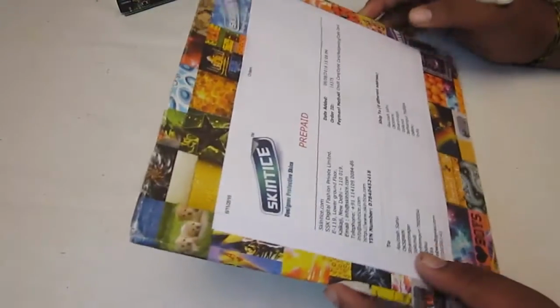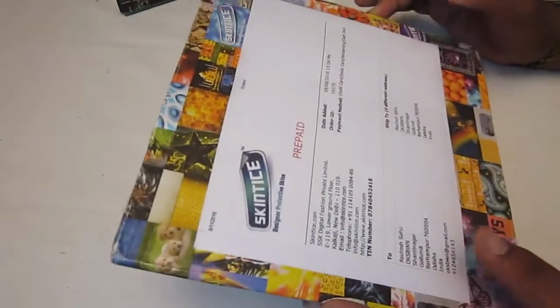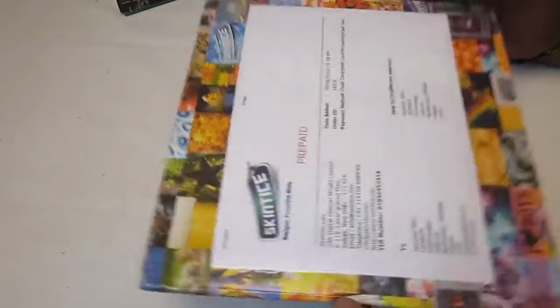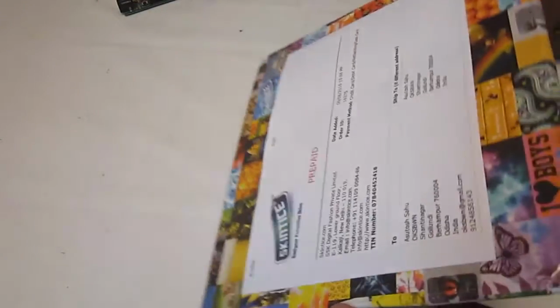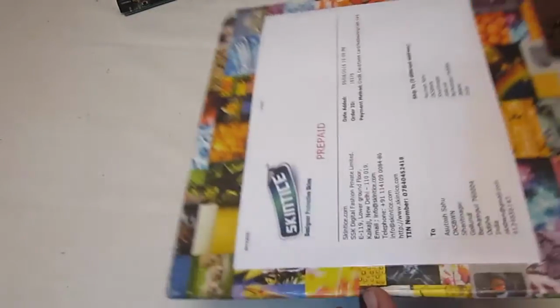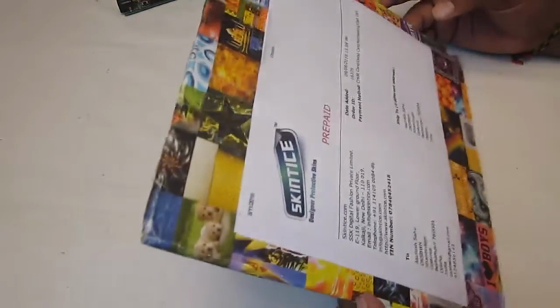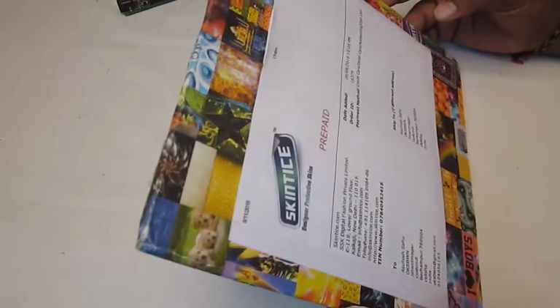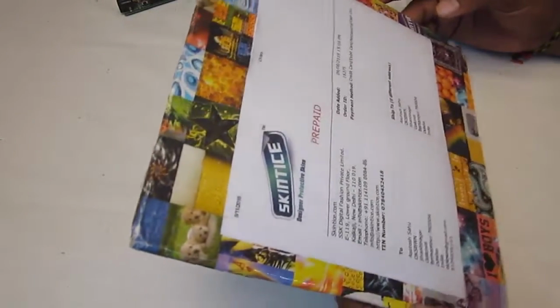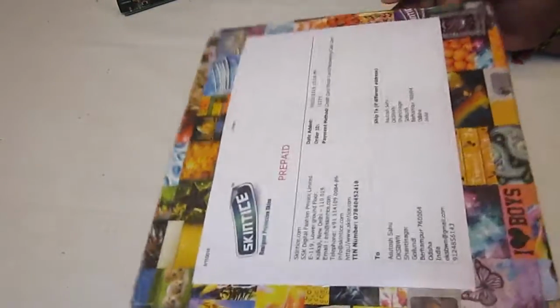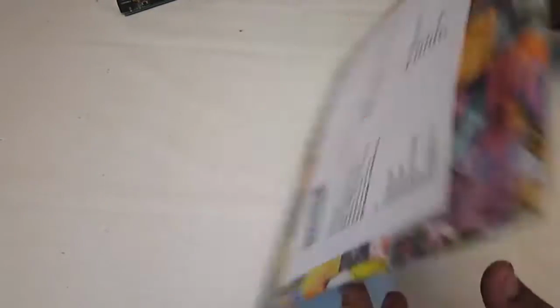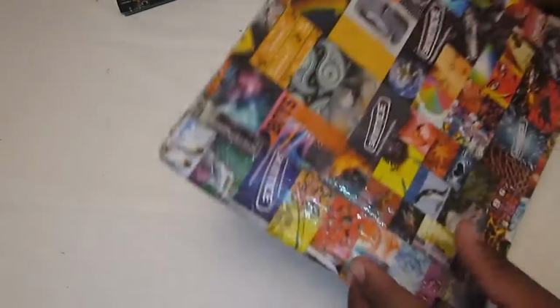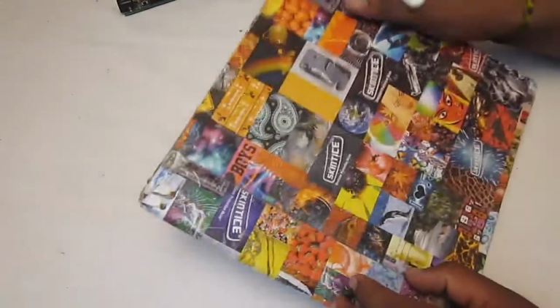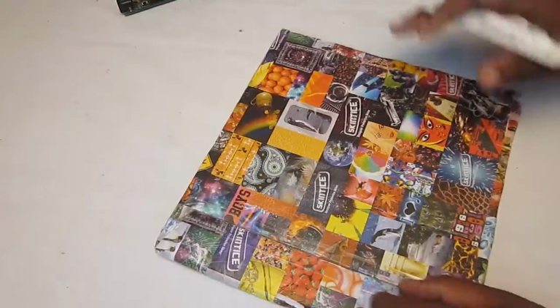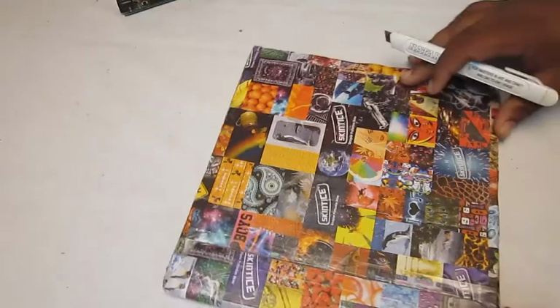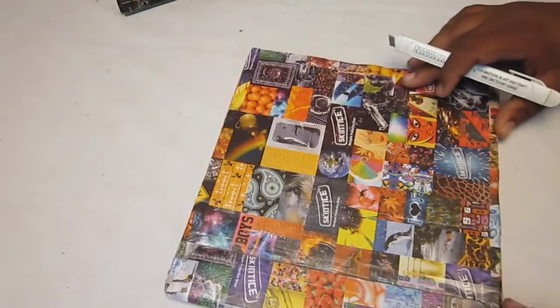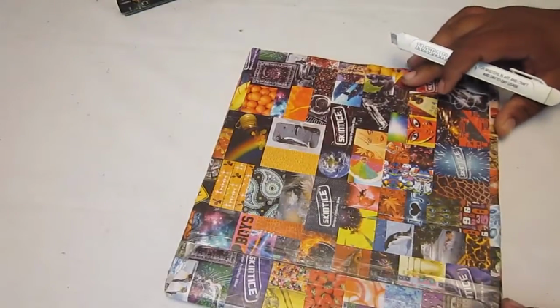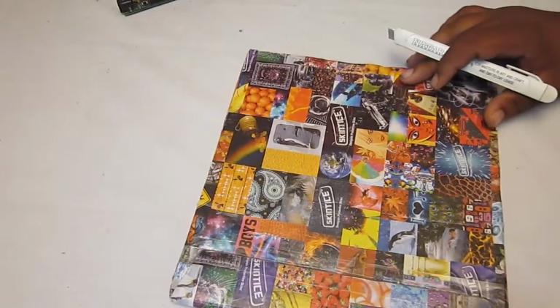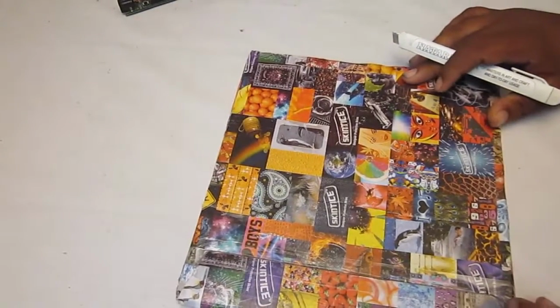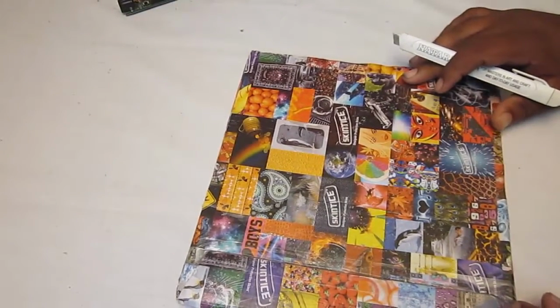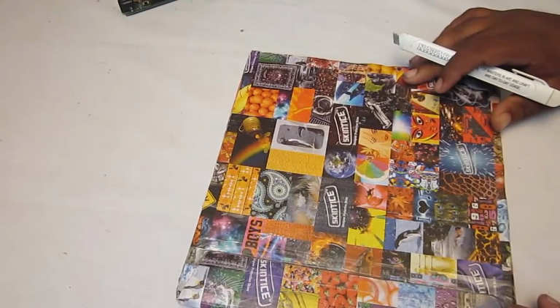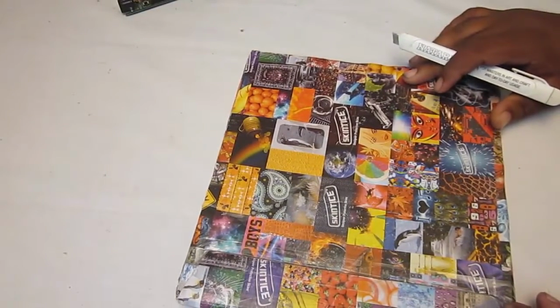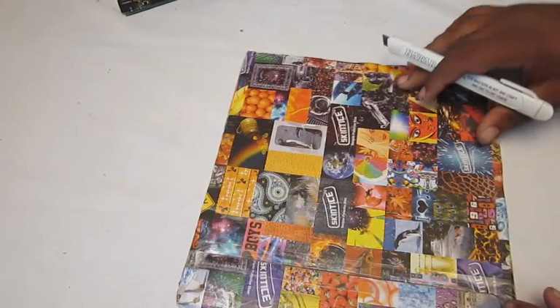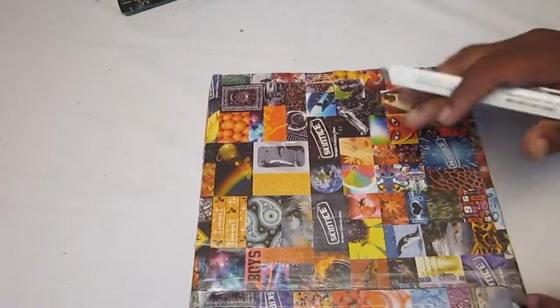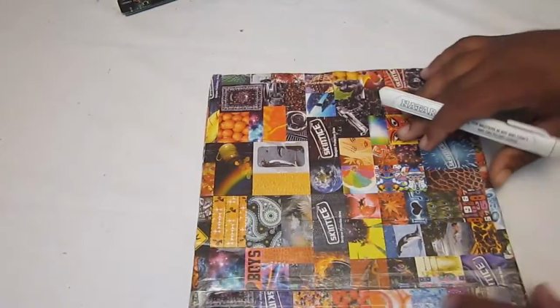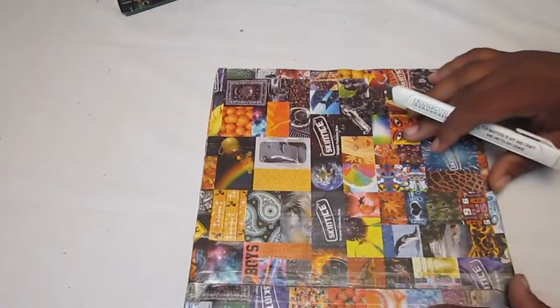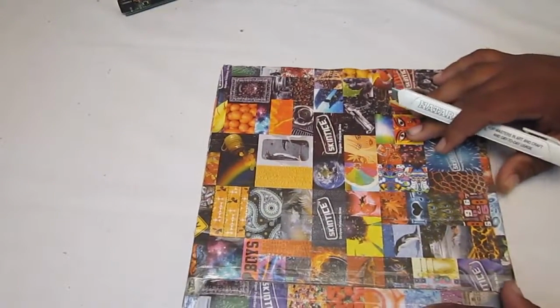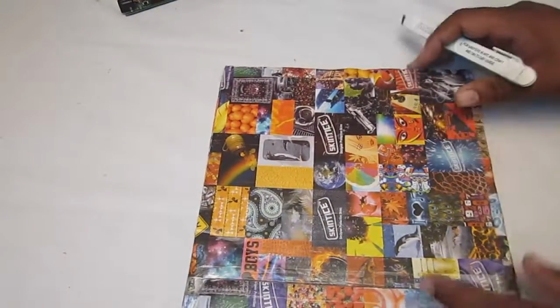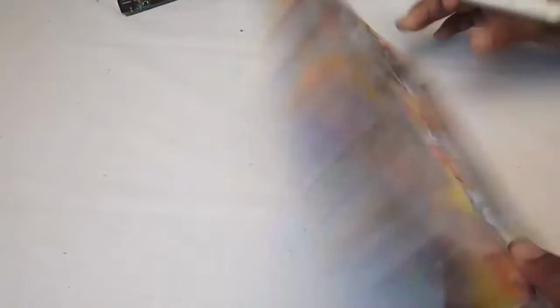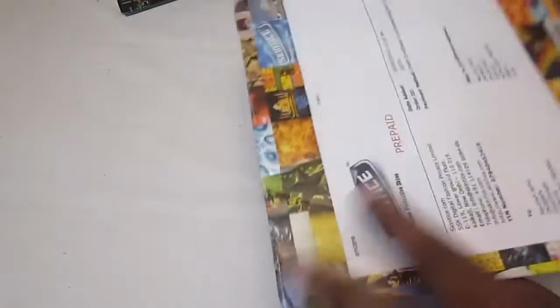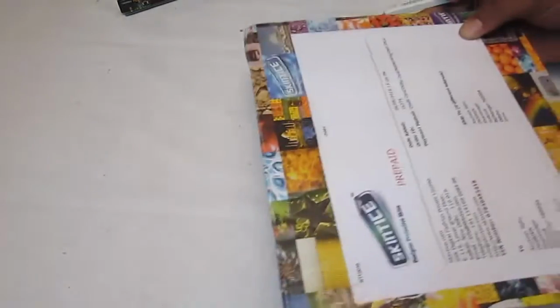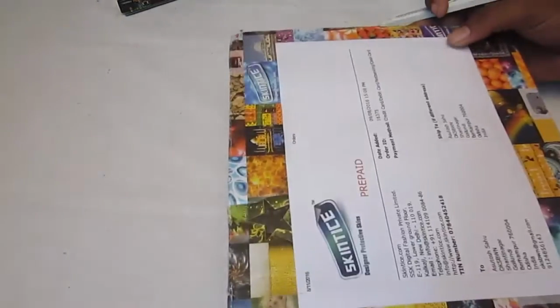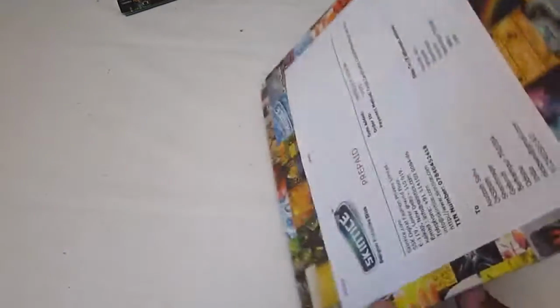Hey guys, this is a packet I received from skintish.com where I actually ordered one of my mobile skins for my Sony Xperia E. So let's open it up.